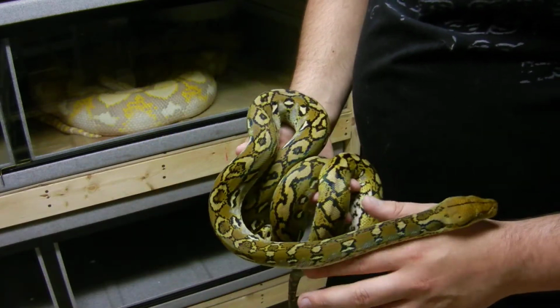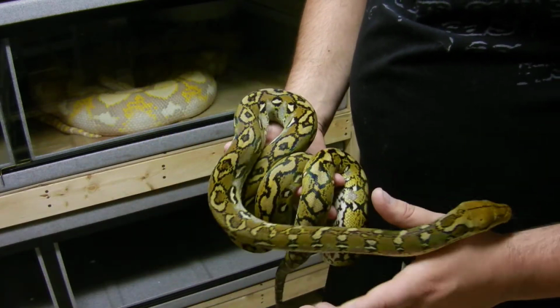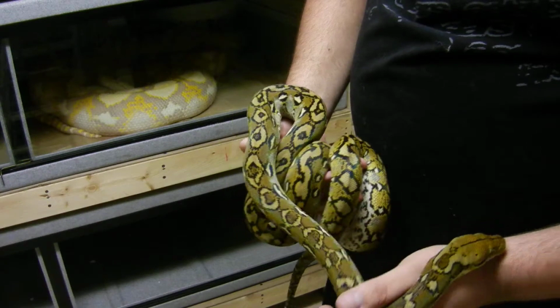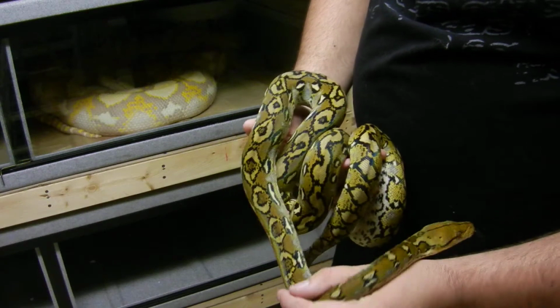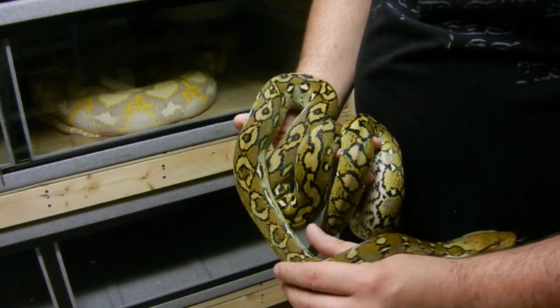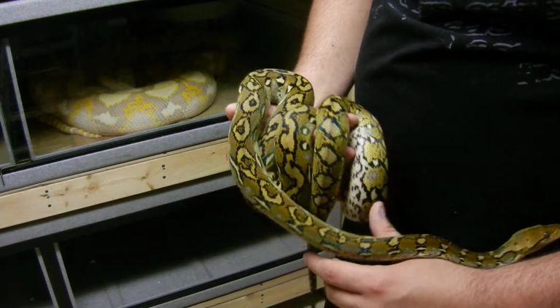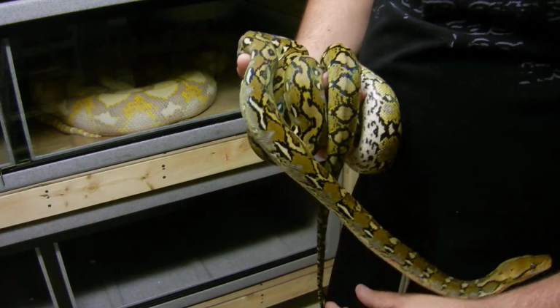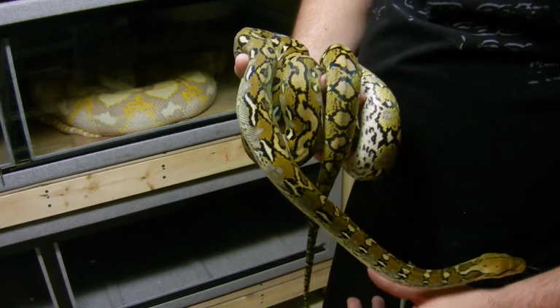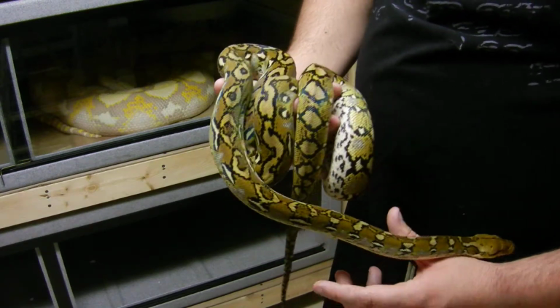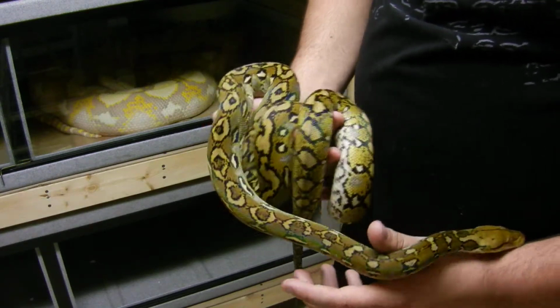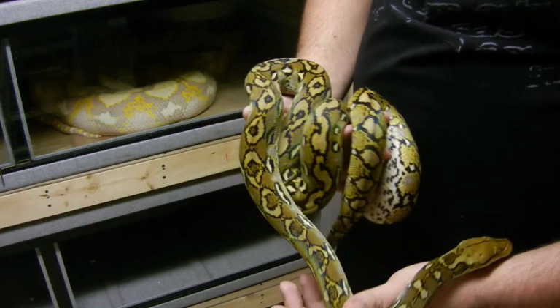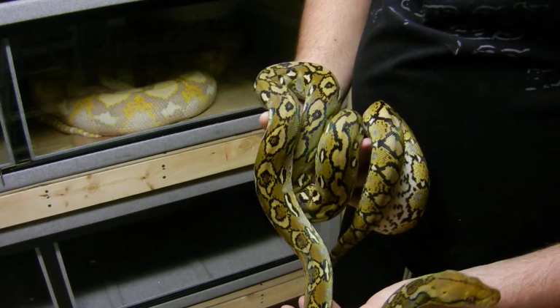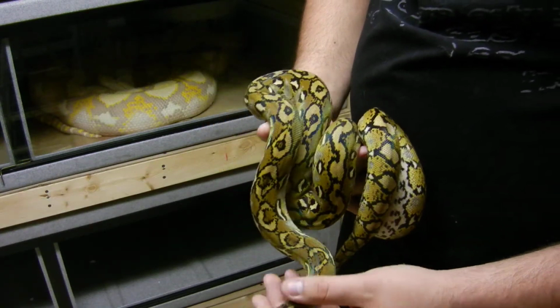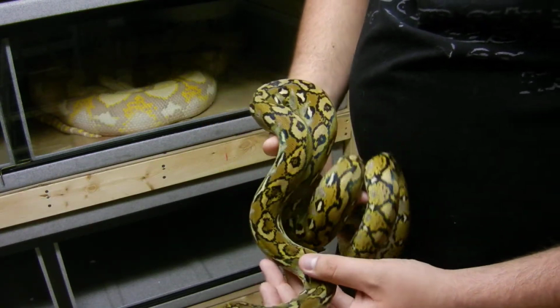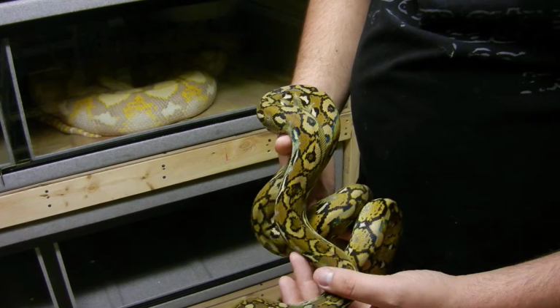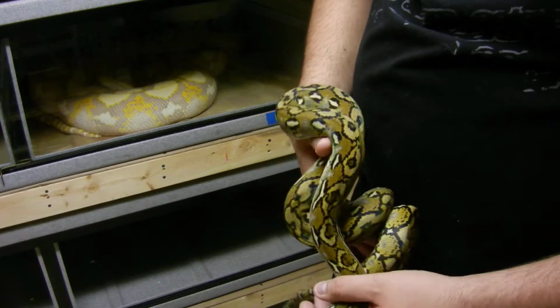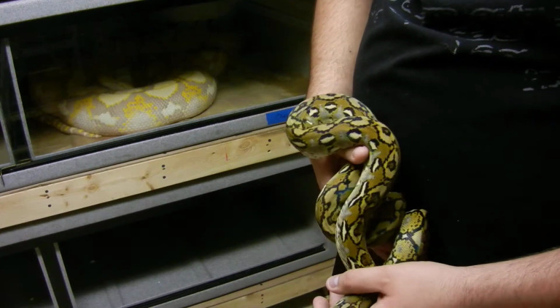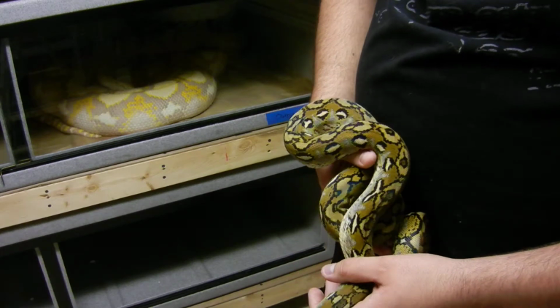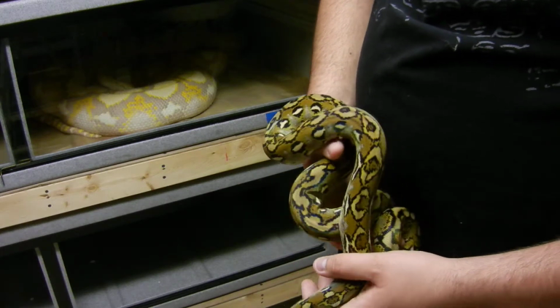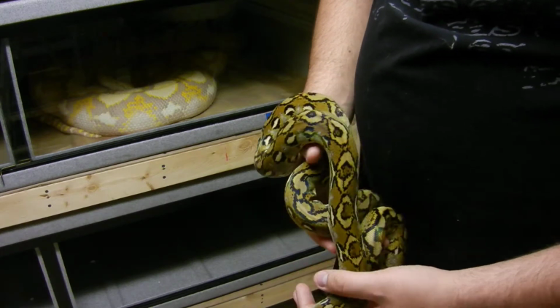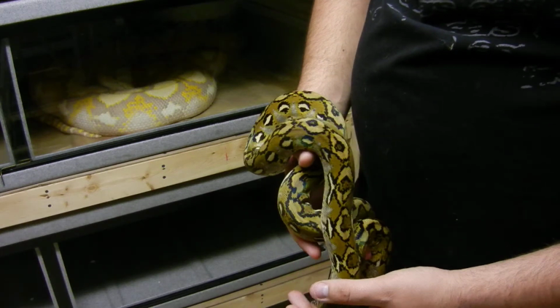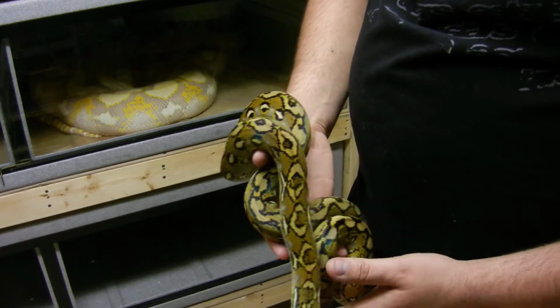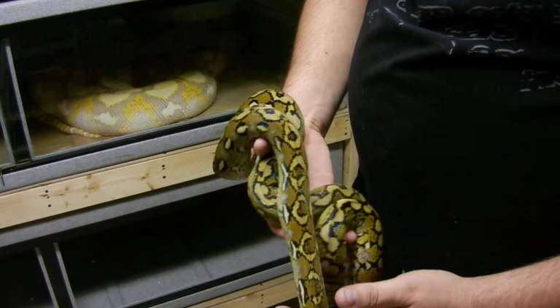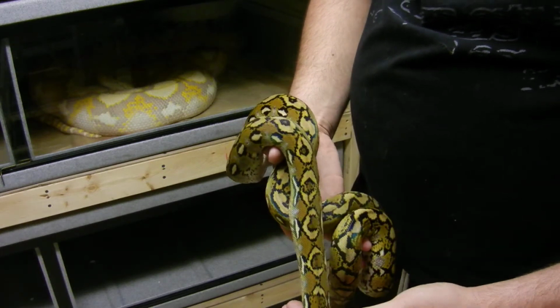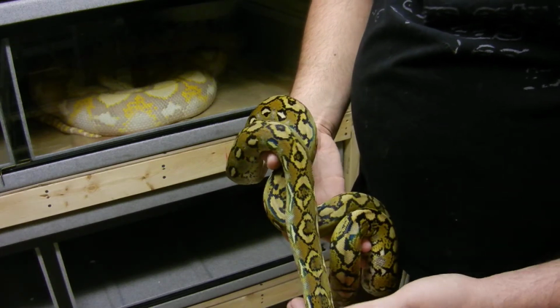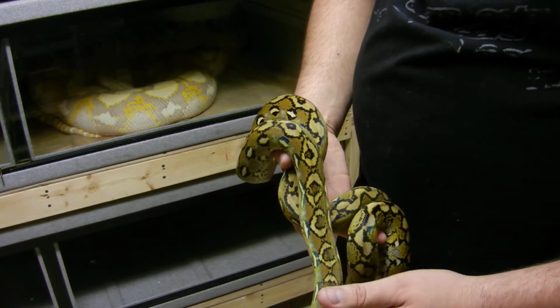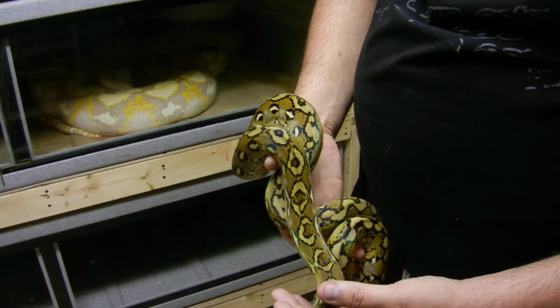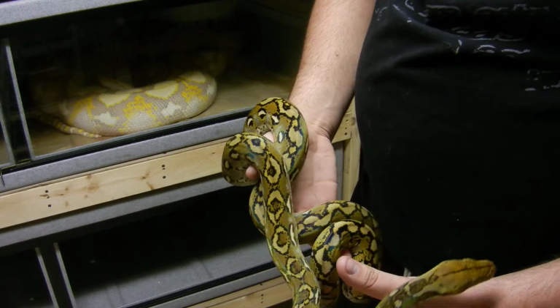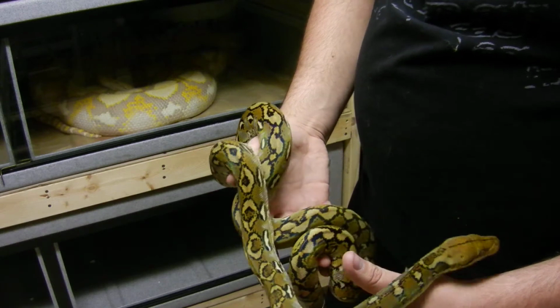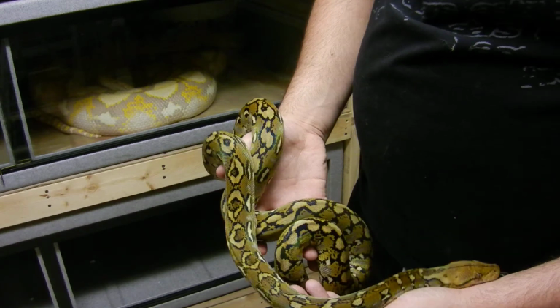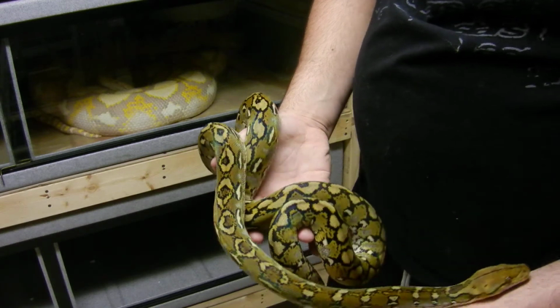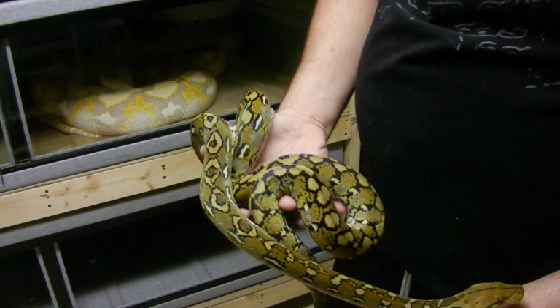Captive-born Sulaweses are very hard to come by. I believe Jason Reed produced this one, and I believe he was the third person to ever successfully hatch out 100% pure Sulaweses.